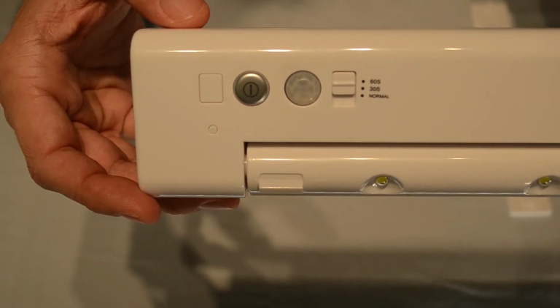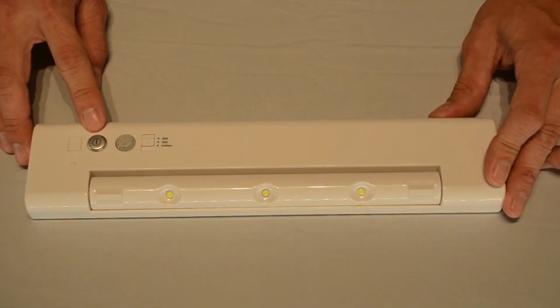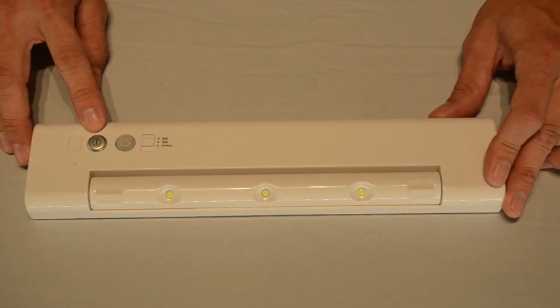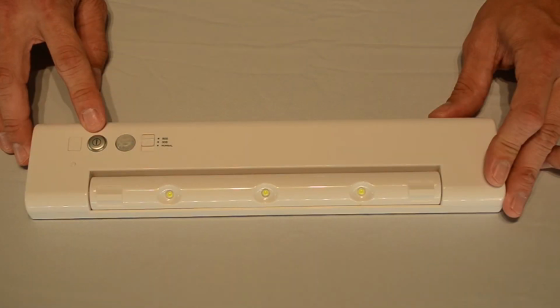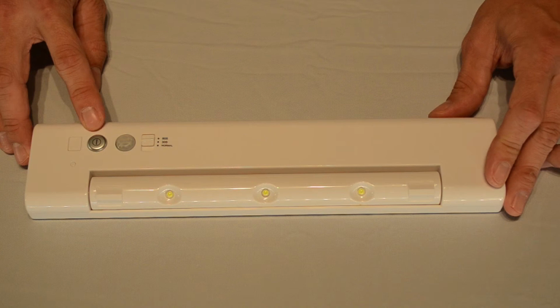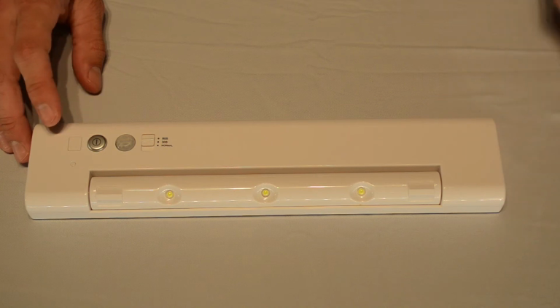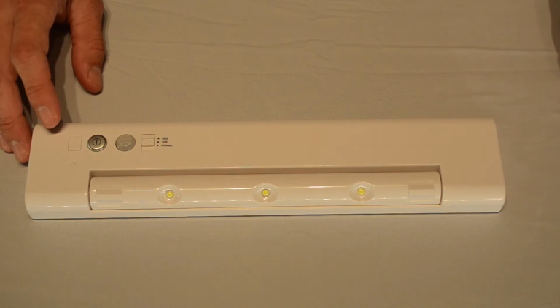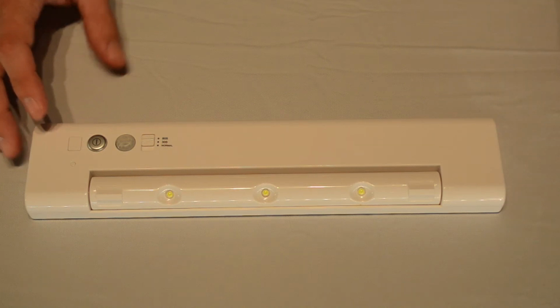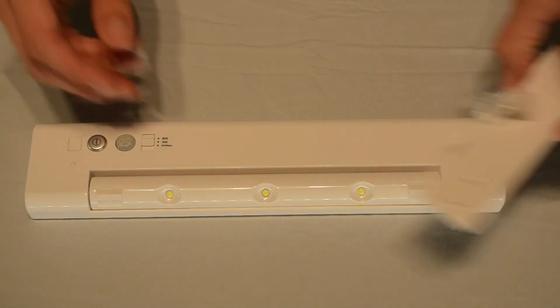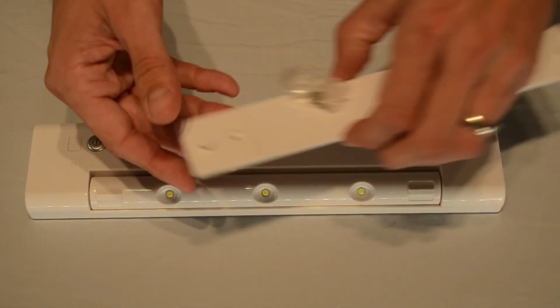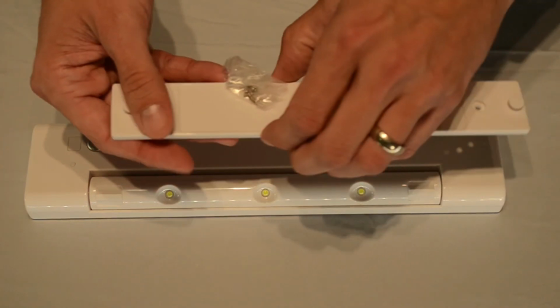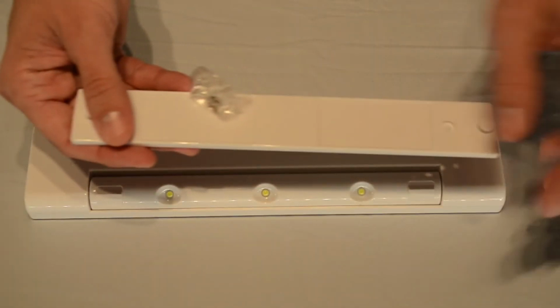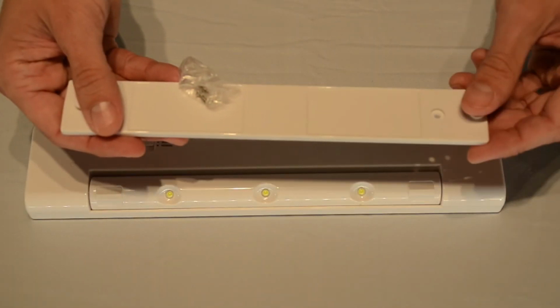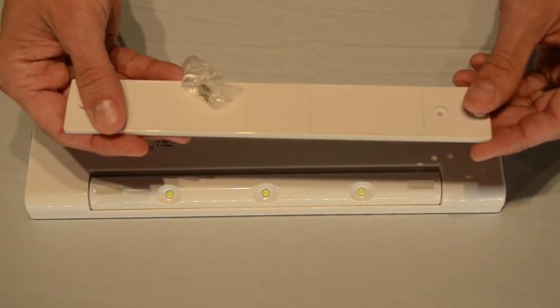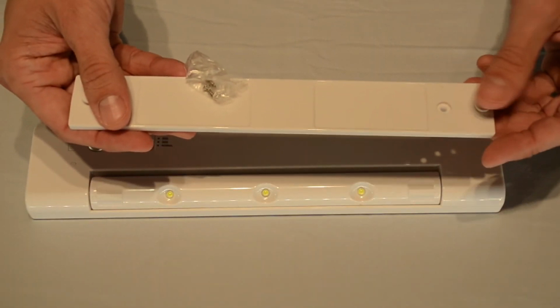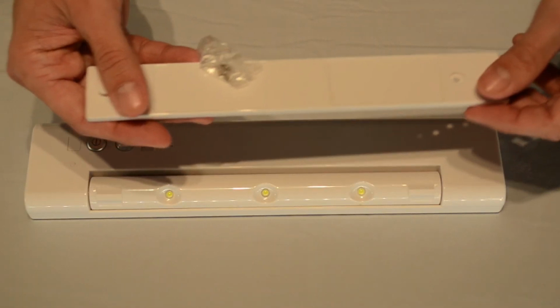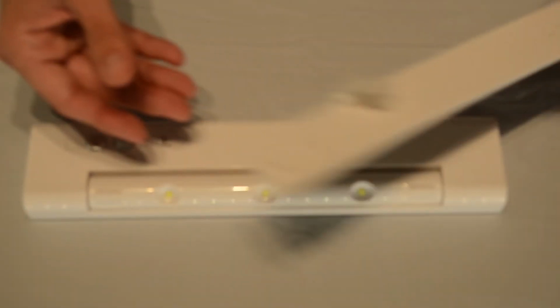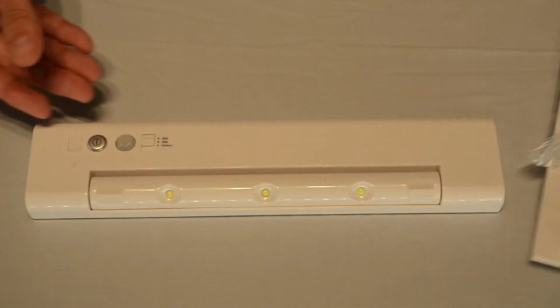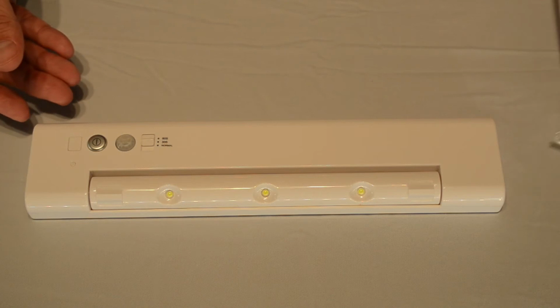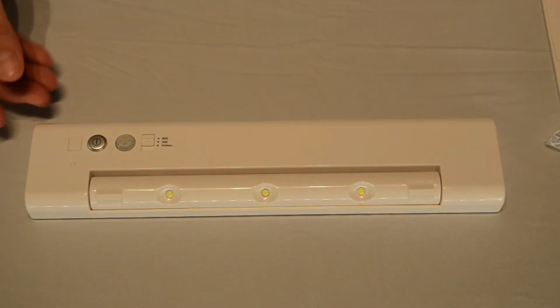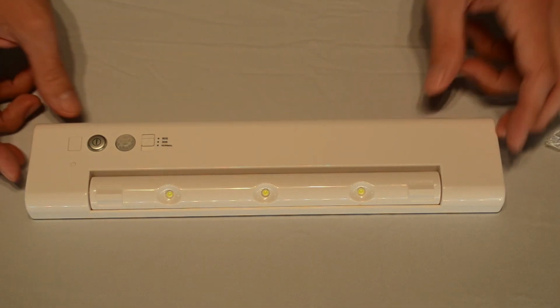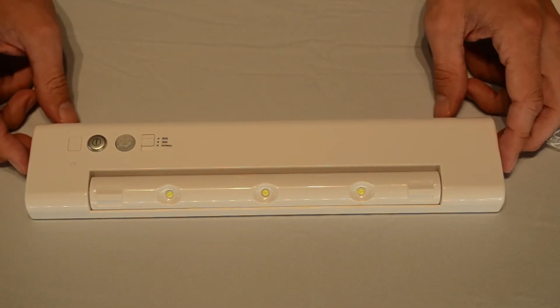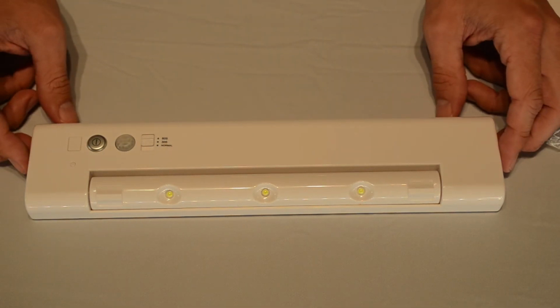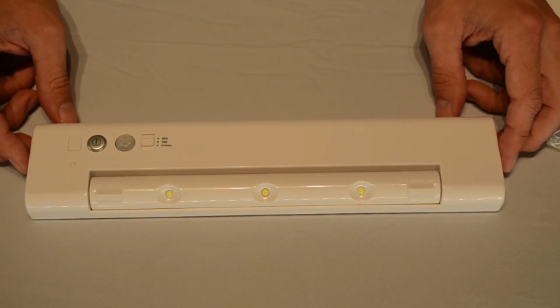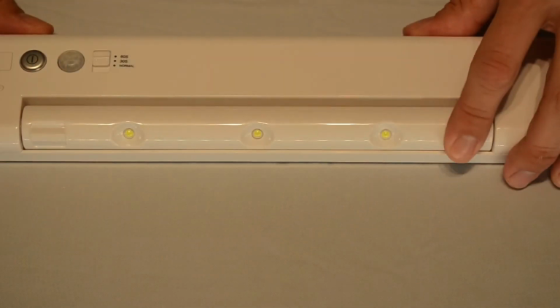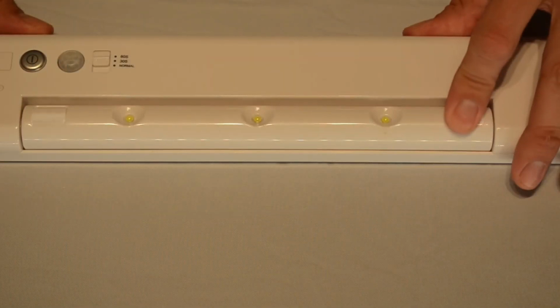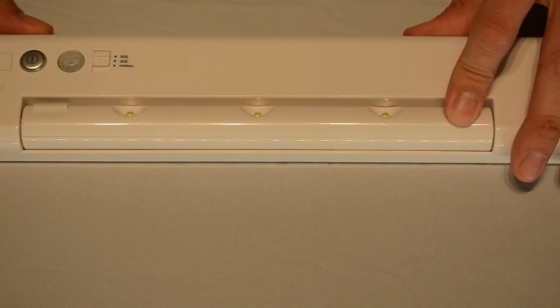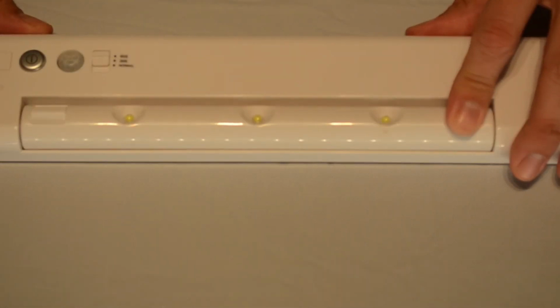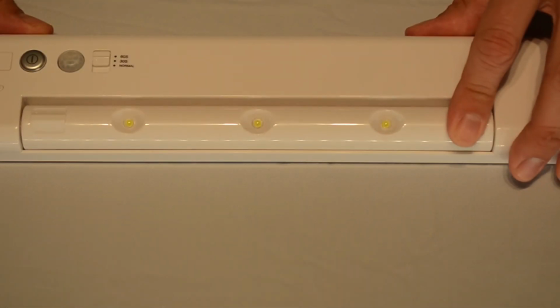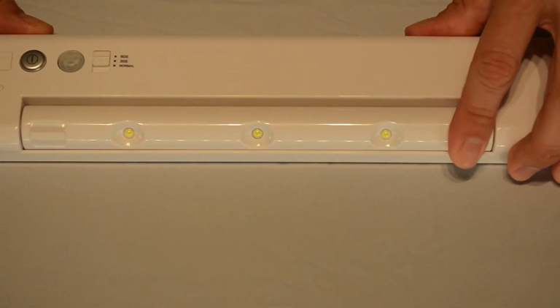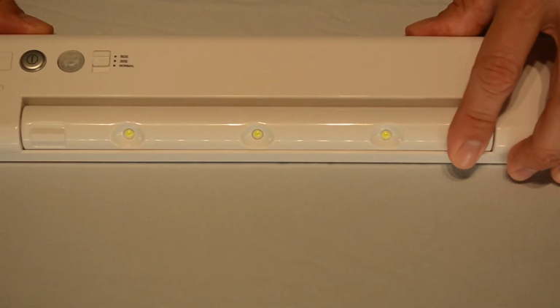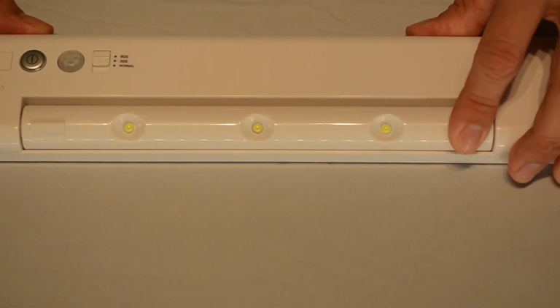Installation is simple with the included hook and loop tape or screws. This small product makes a big impact on your space by brightening places far away from power outlets.